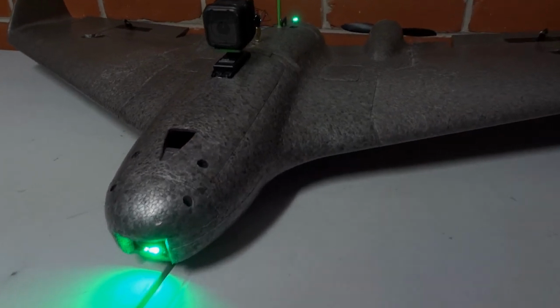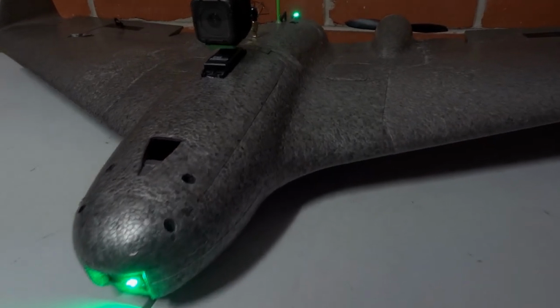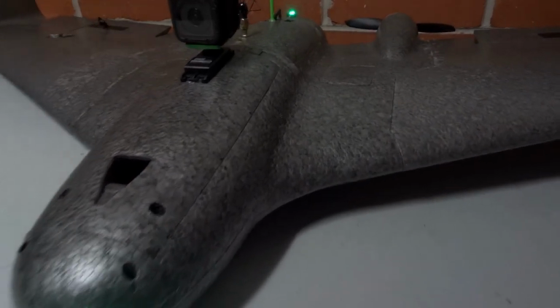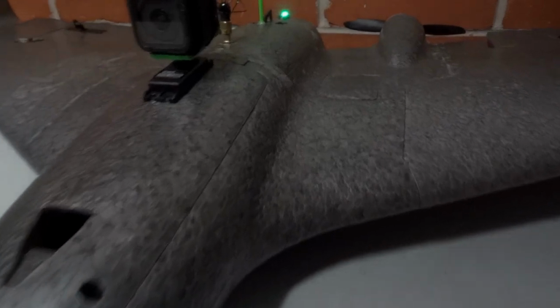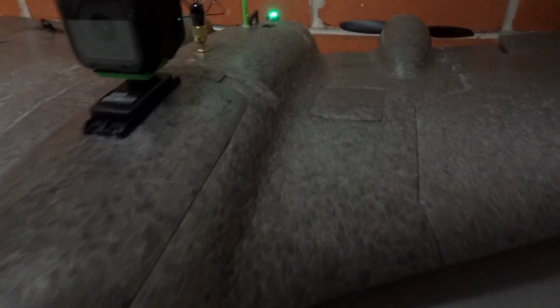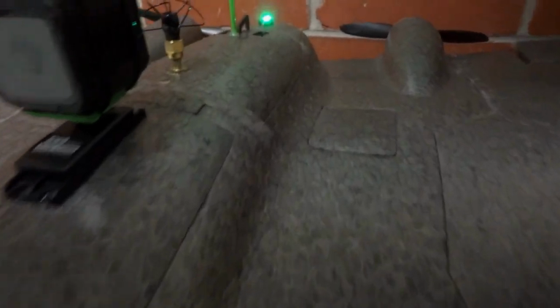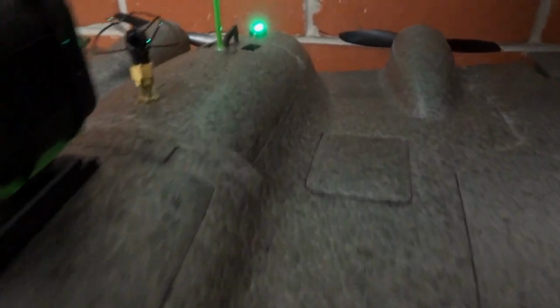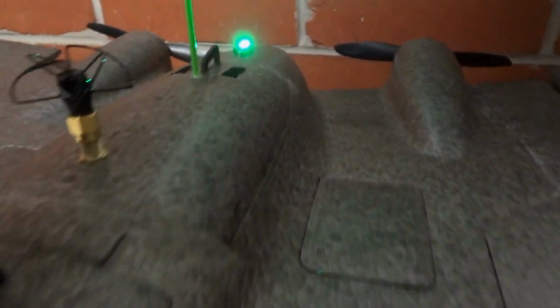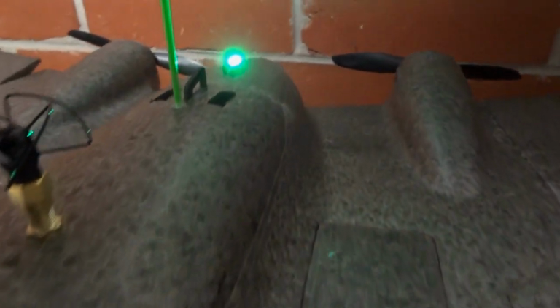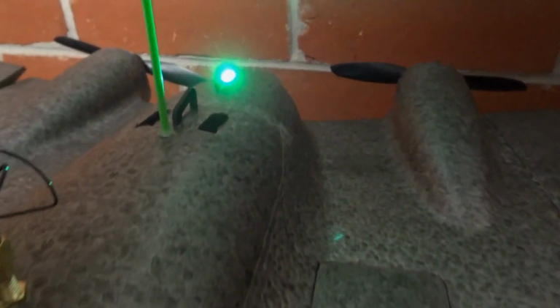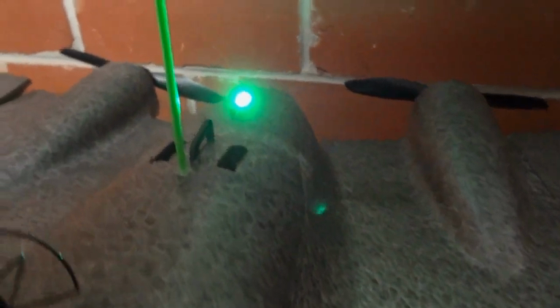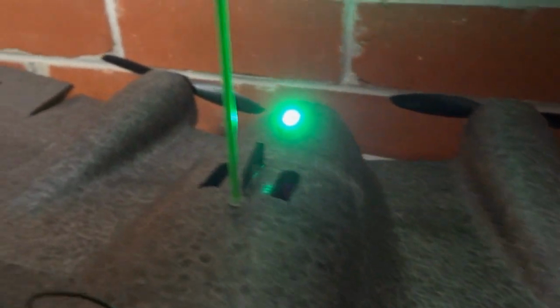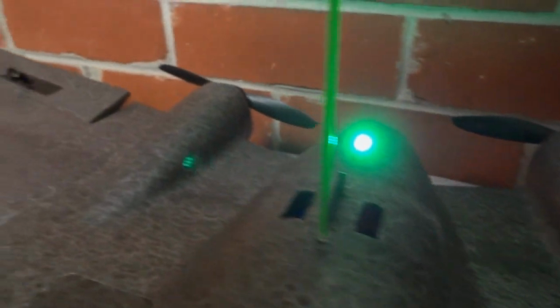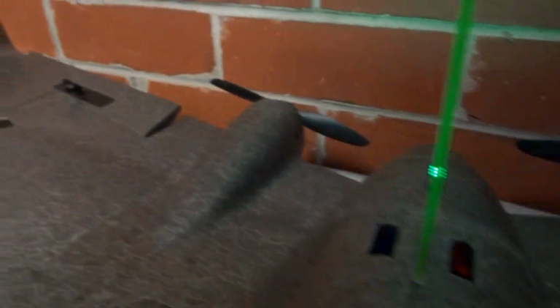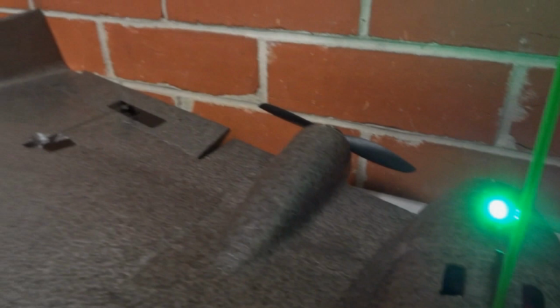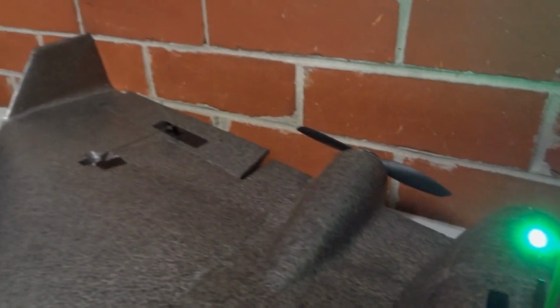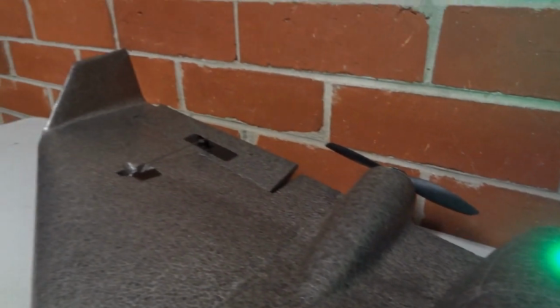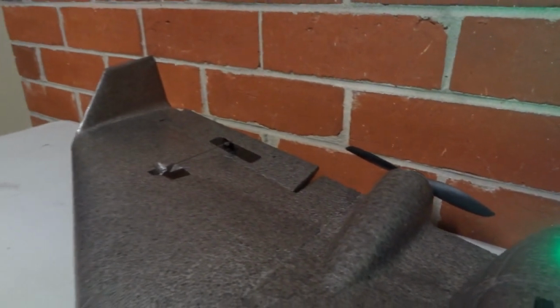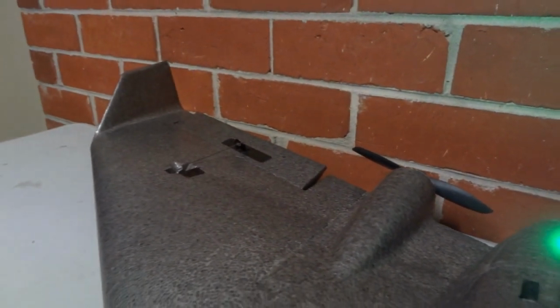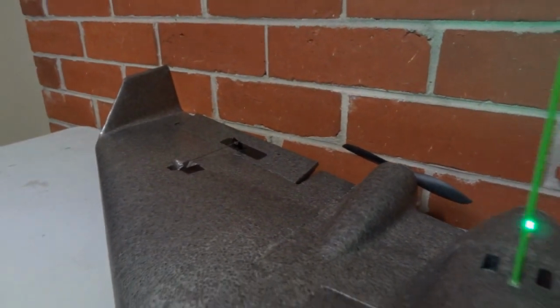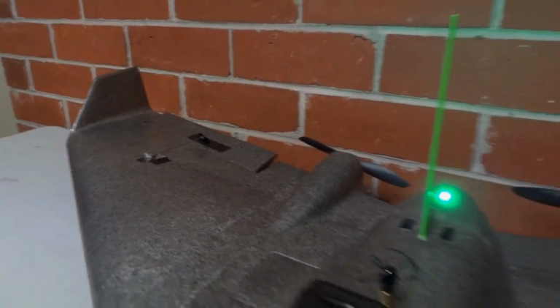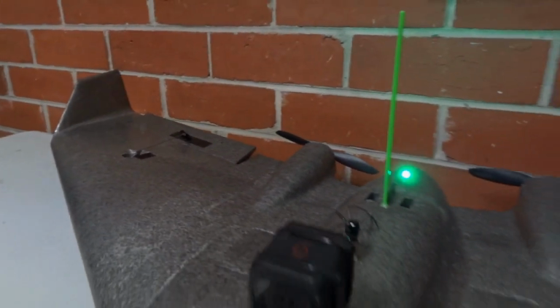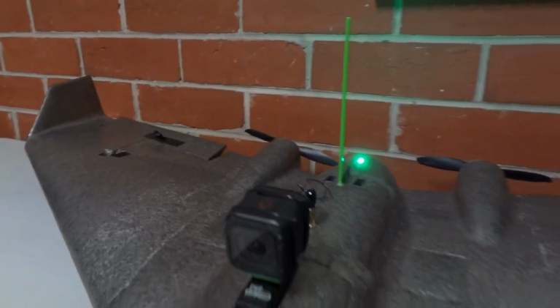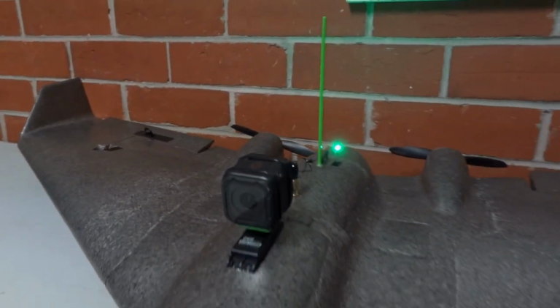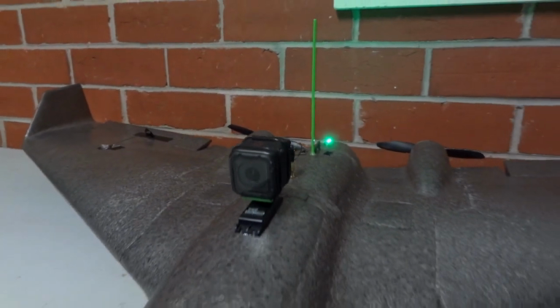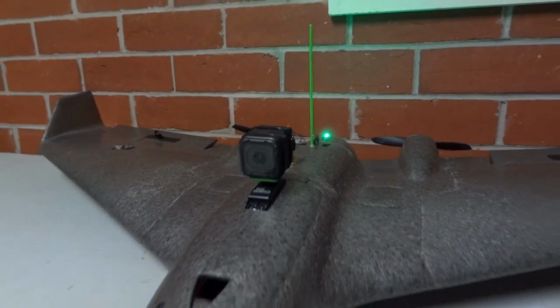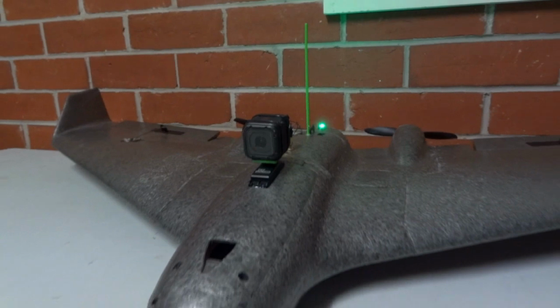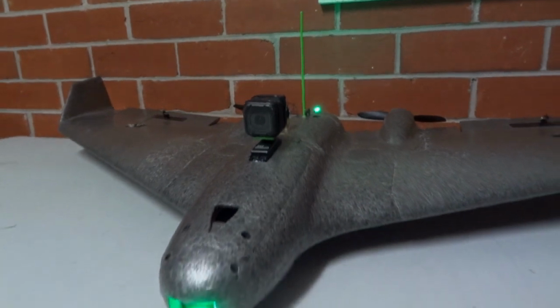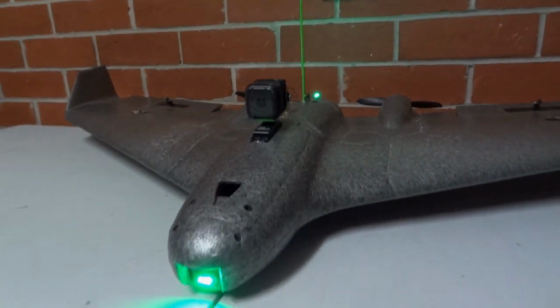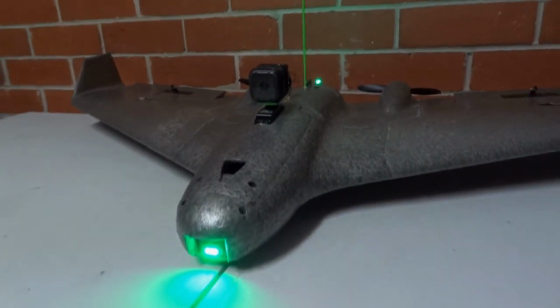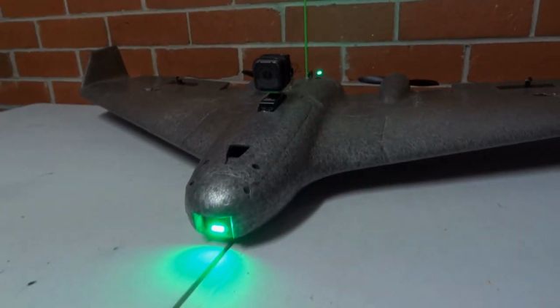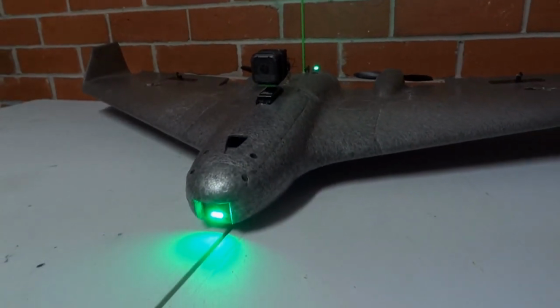It's made from moulded EPP foam. The EPP is nice and smooth, all the parts fit together nicely, and it was quite an easy kit to put together. I've only had a few short flights with it so far, but it looks promising.